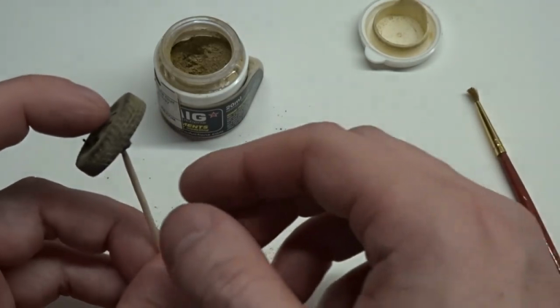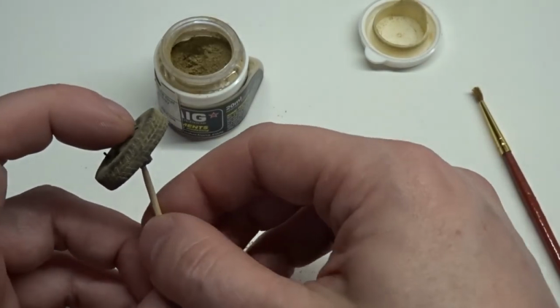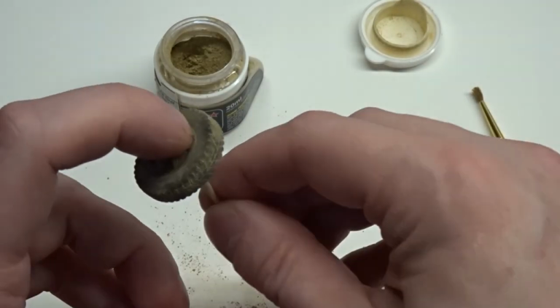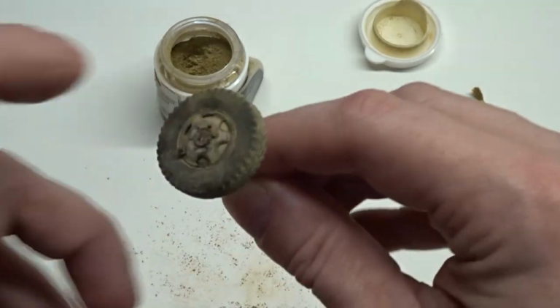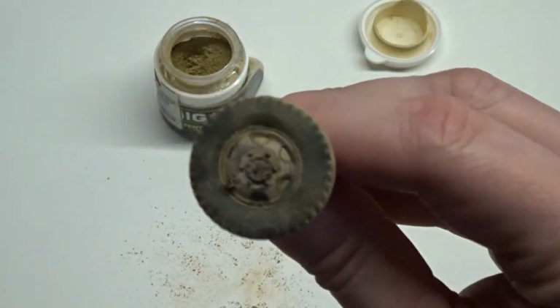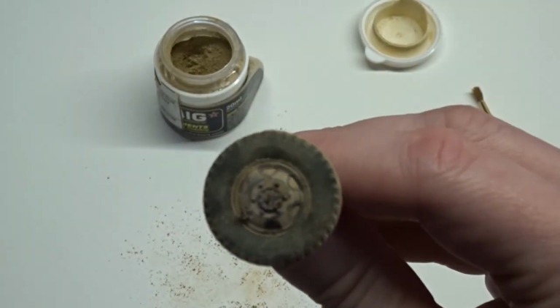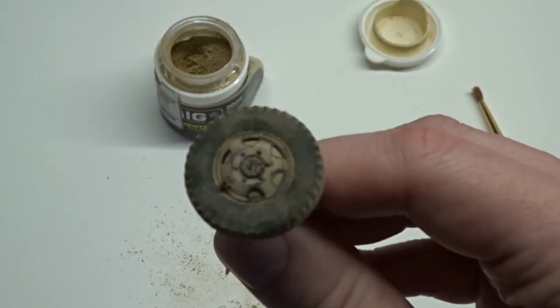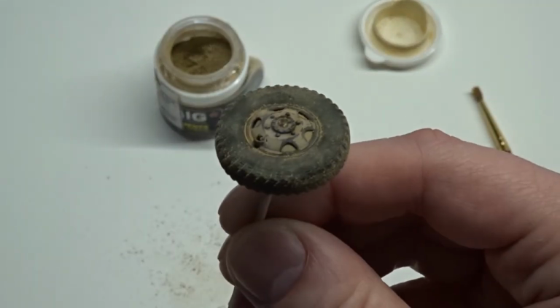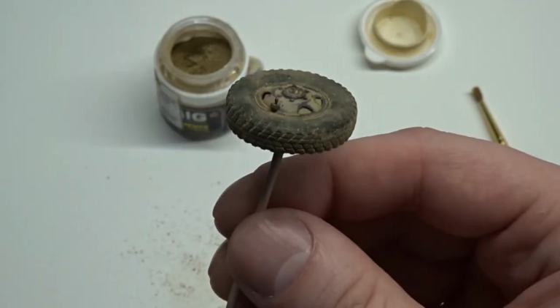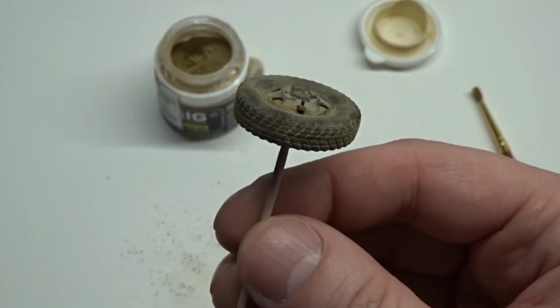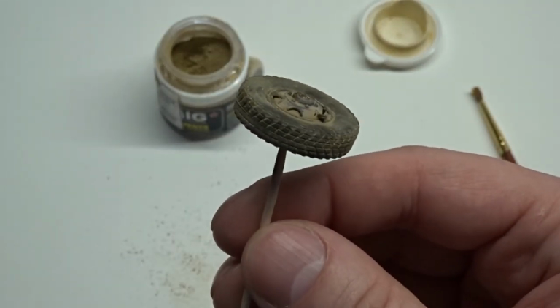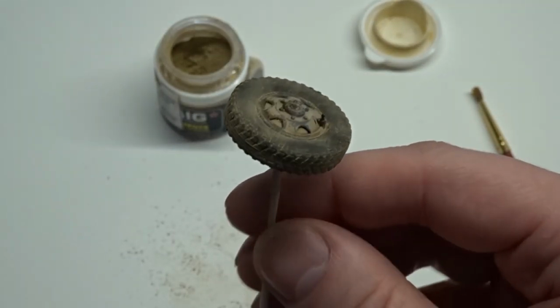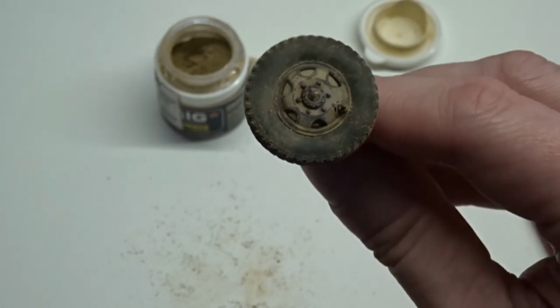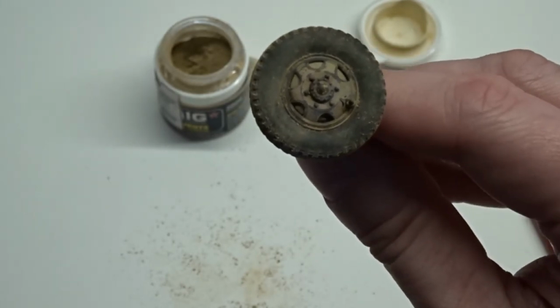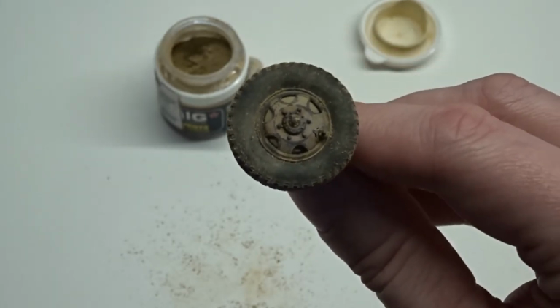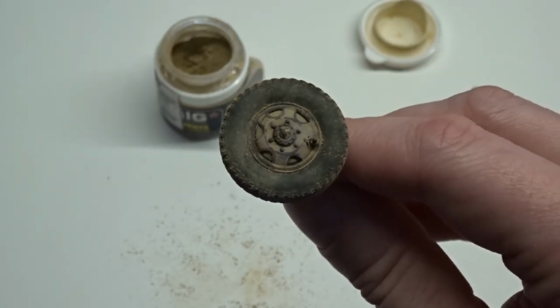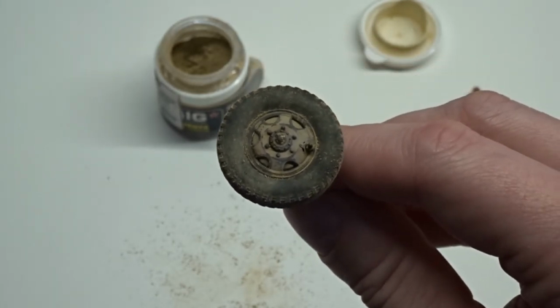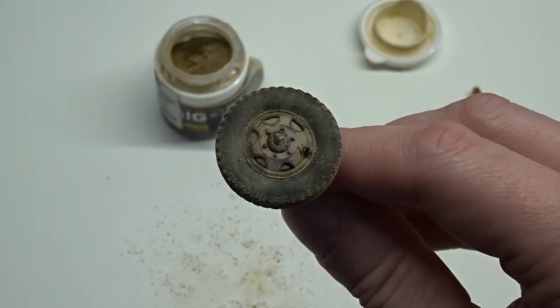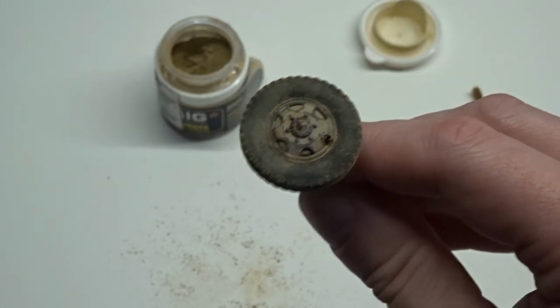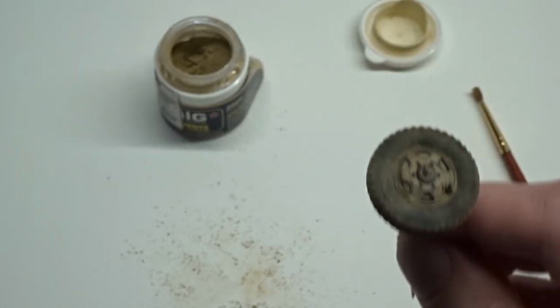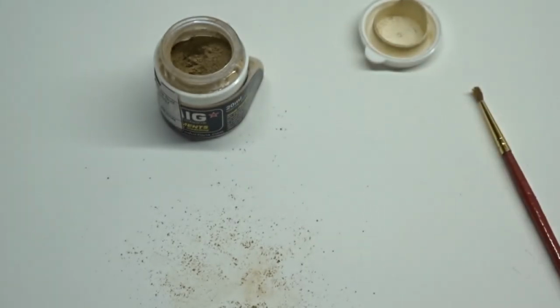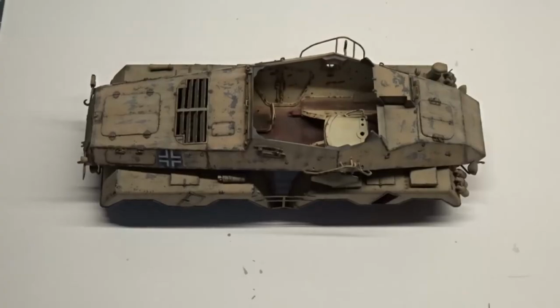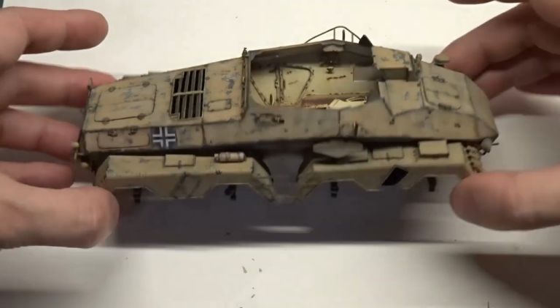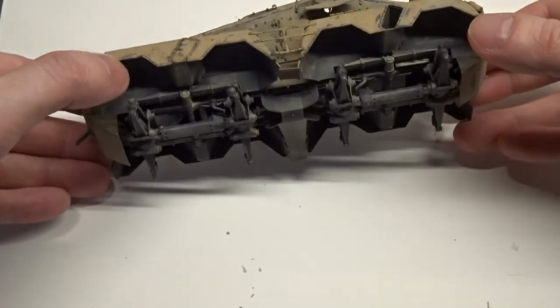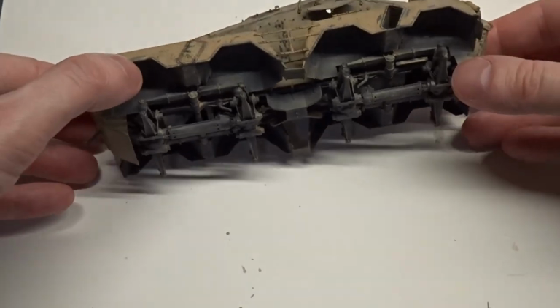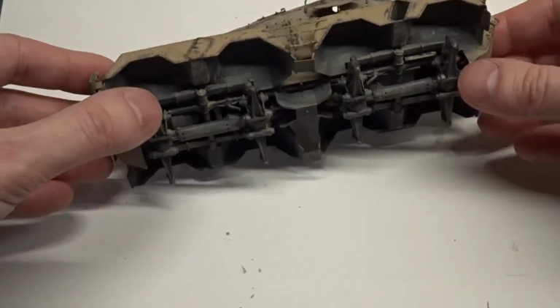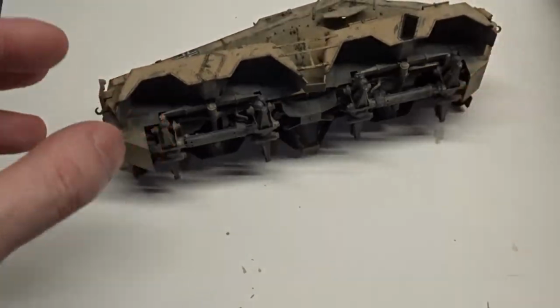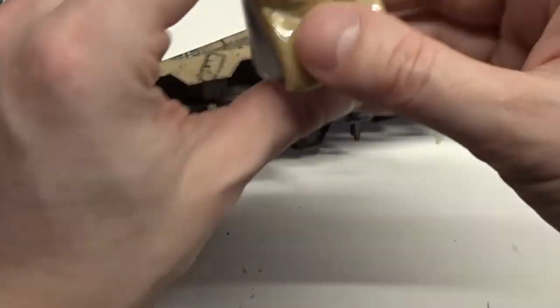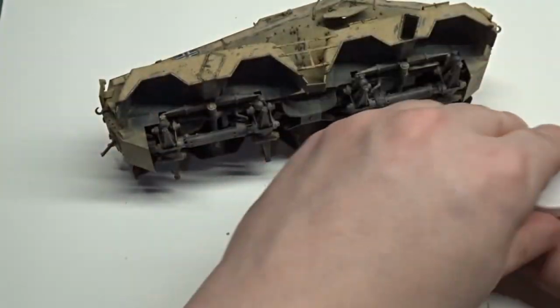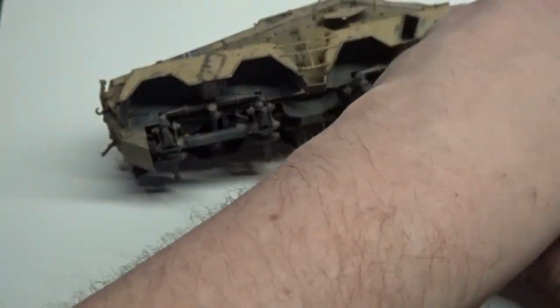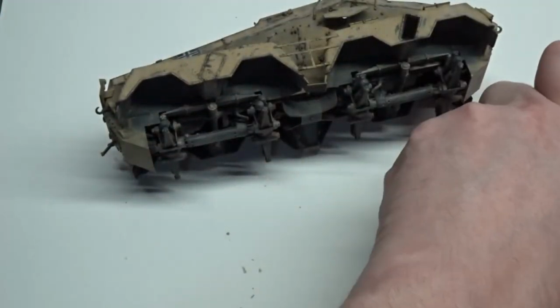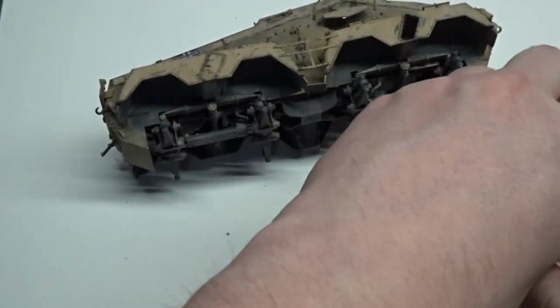Here's how they are looking so far. I decided to add some pigments to the wheel wells to tie the body together with the wheels.